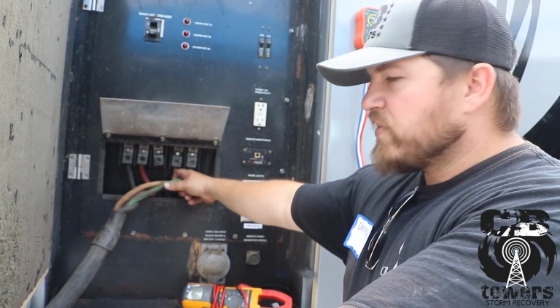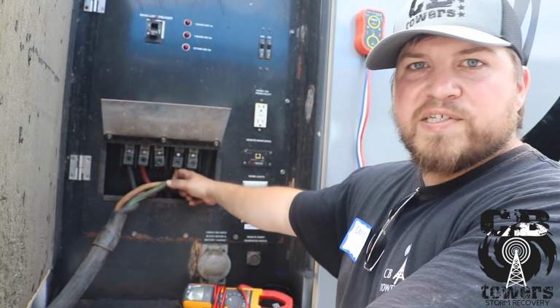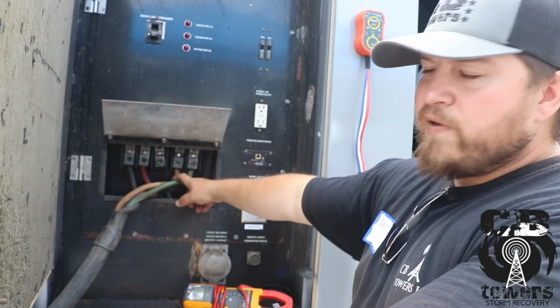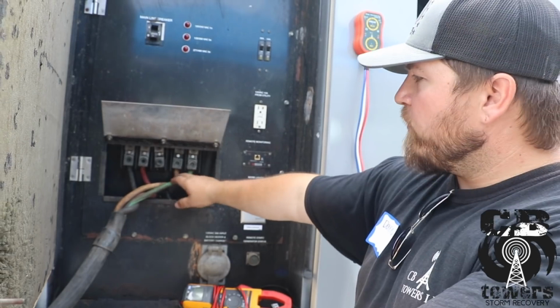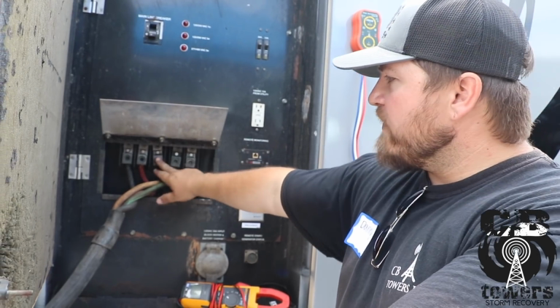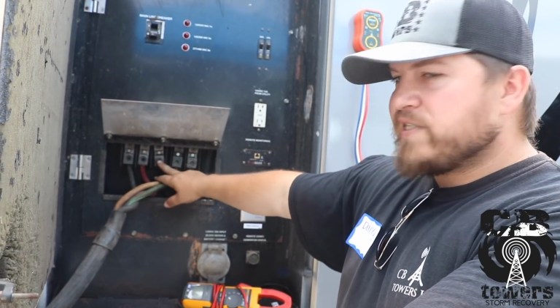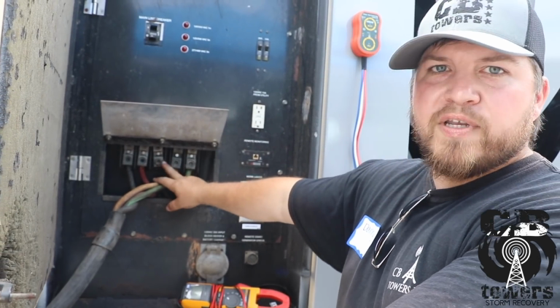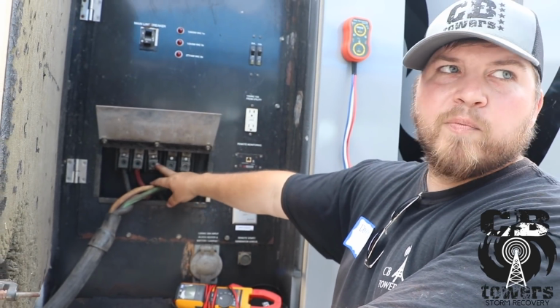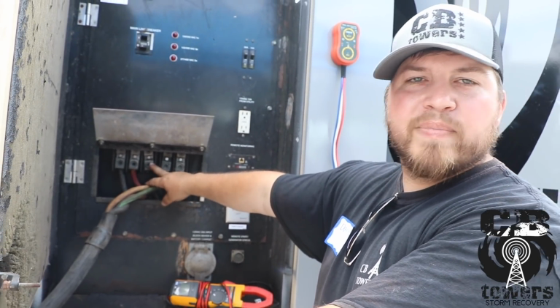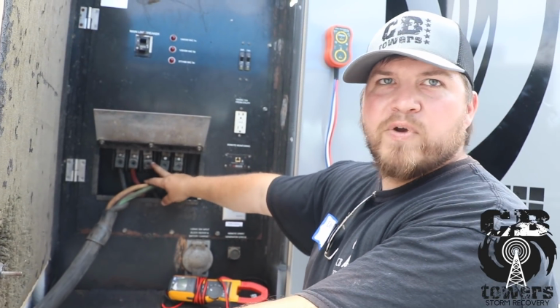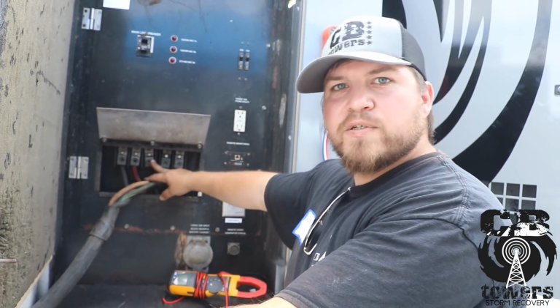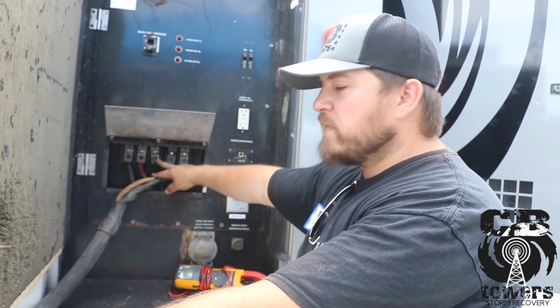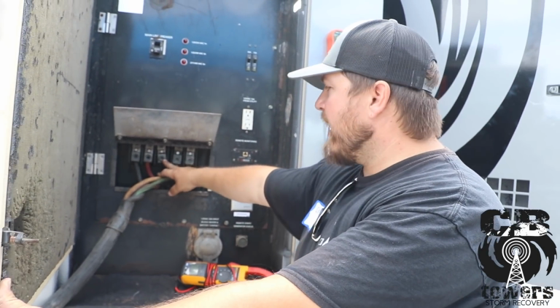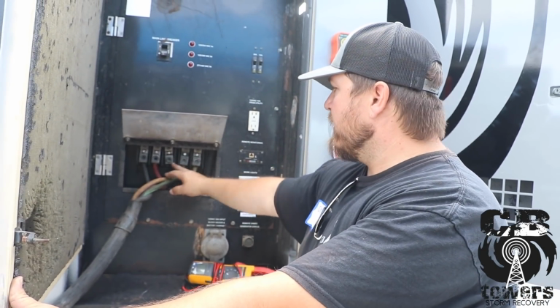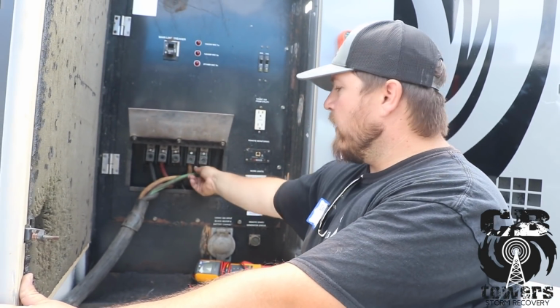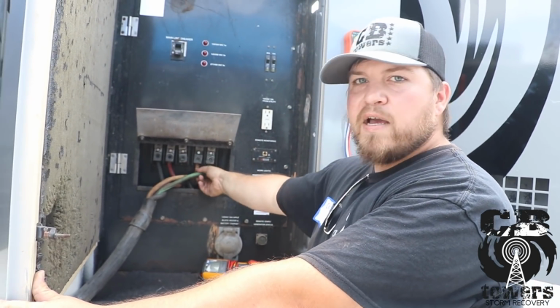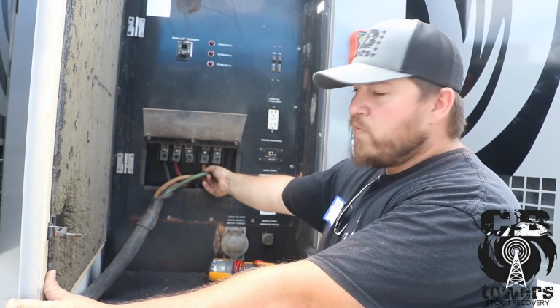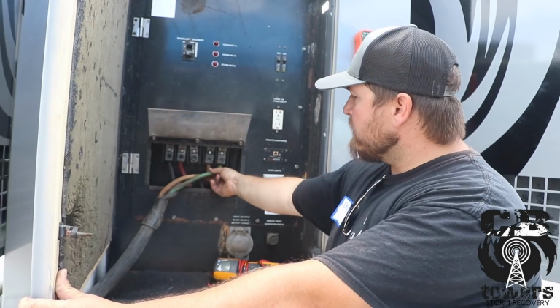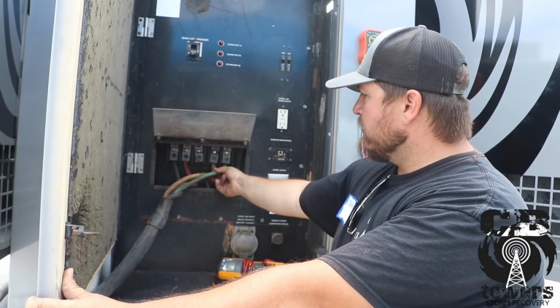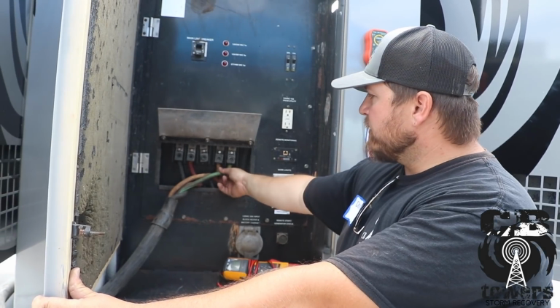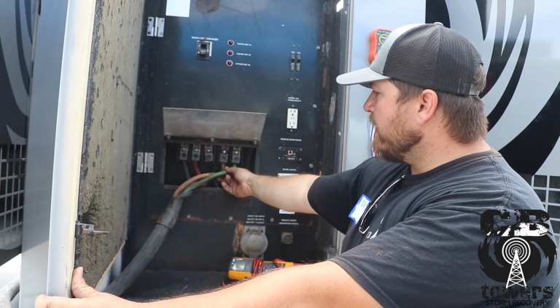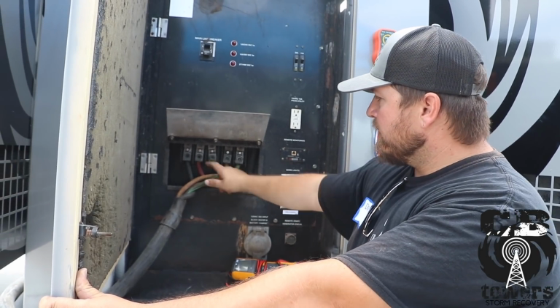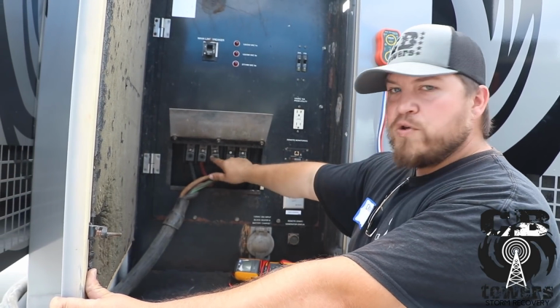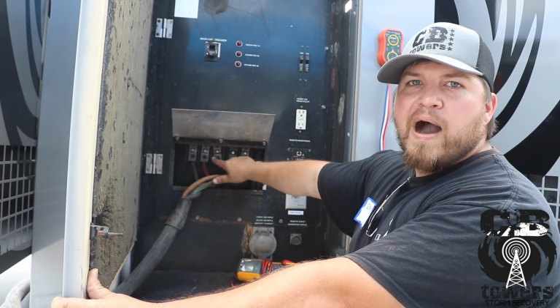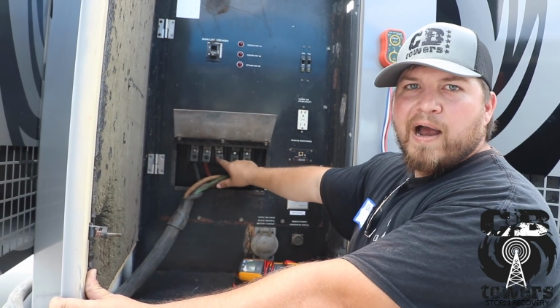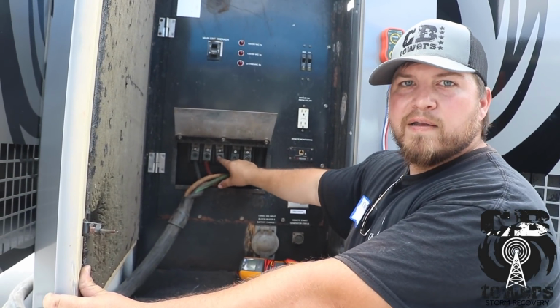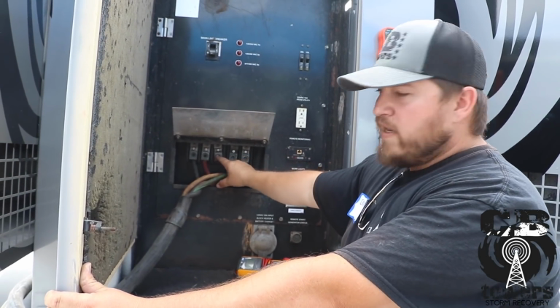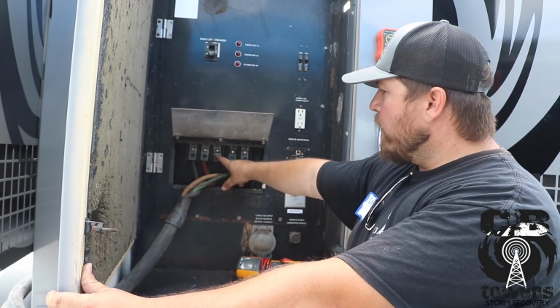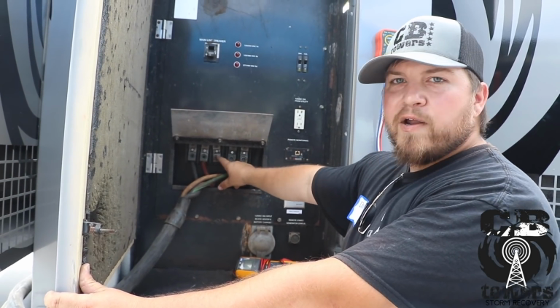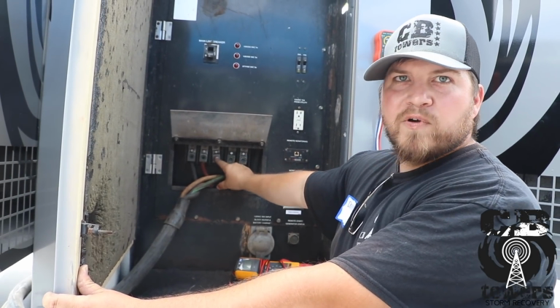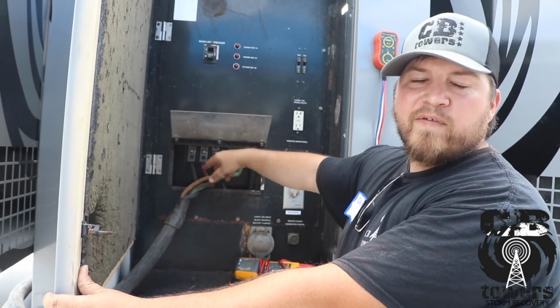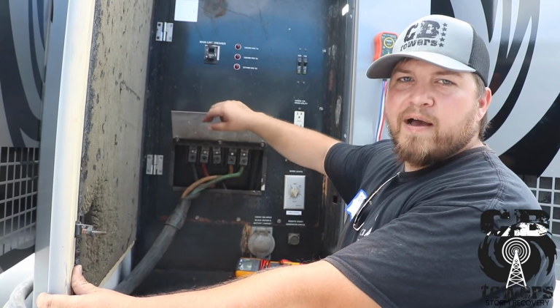For some reason somebody hooked it up for three phase — it's usually like a commercial building or retail store — they'll take one of those wires and use it for a hot wire. And if you go hook it up, it's going to burn everything up.